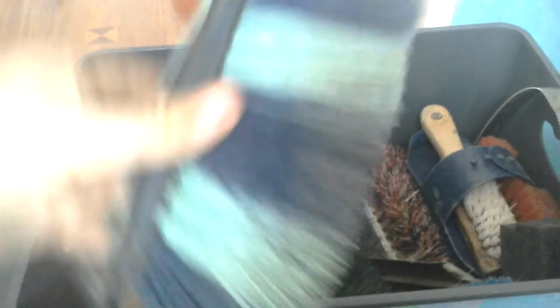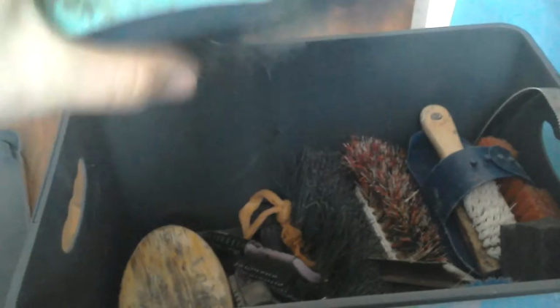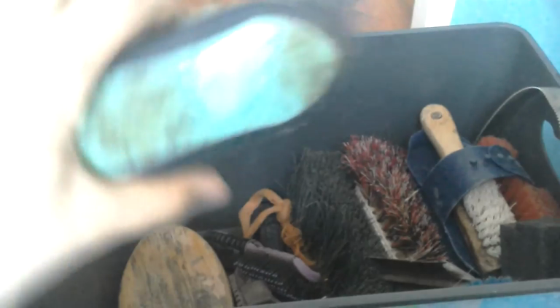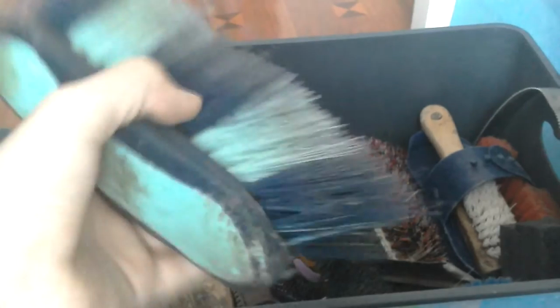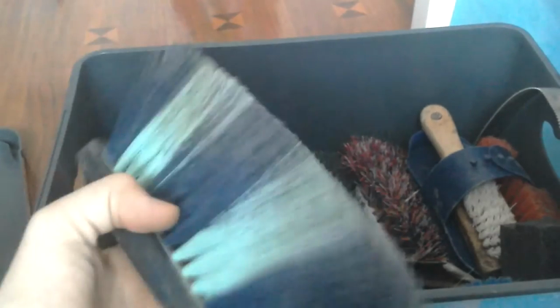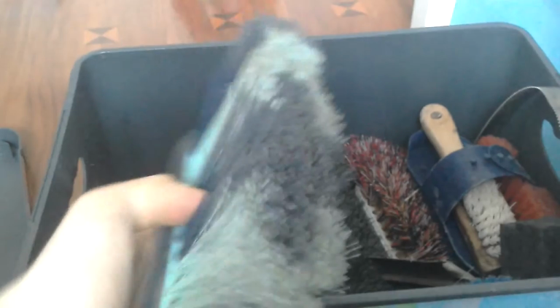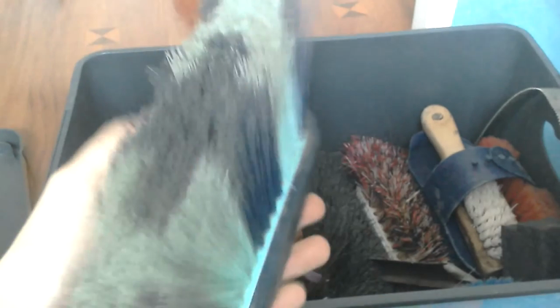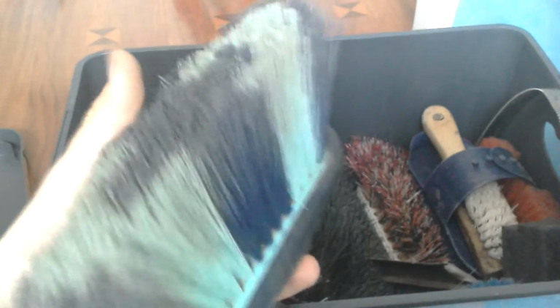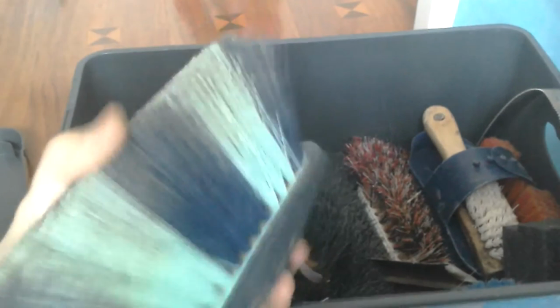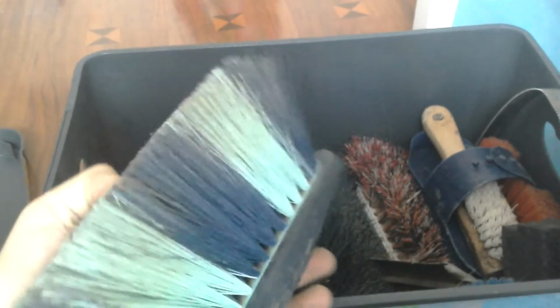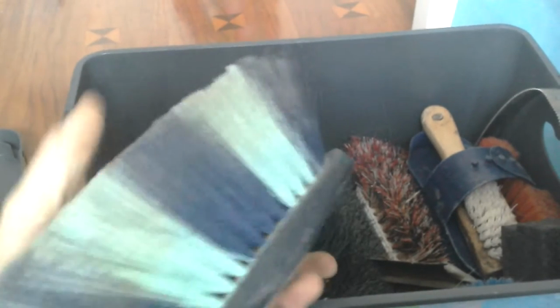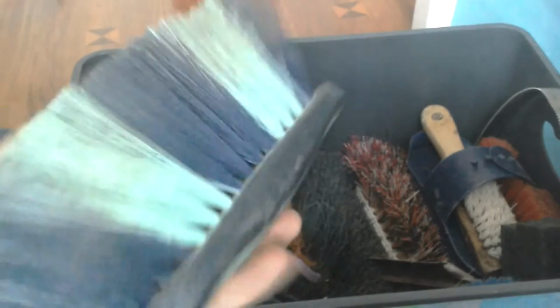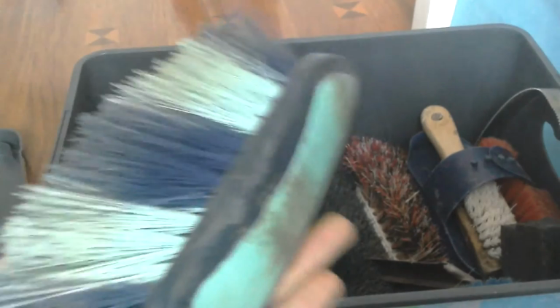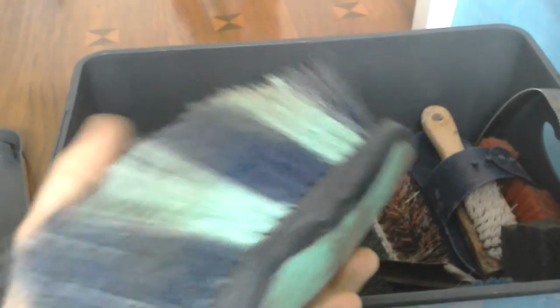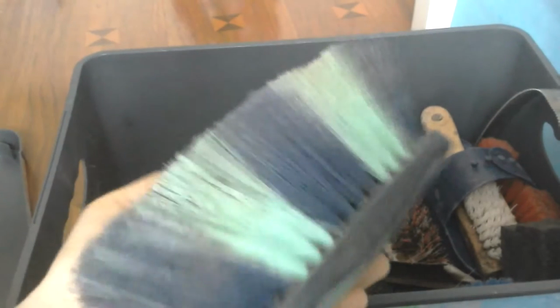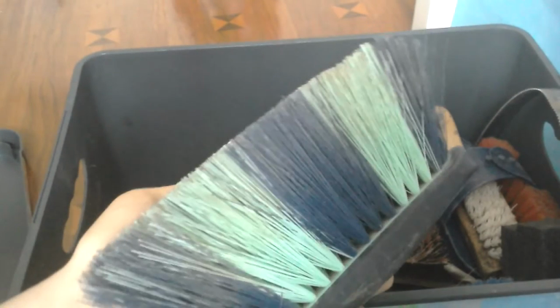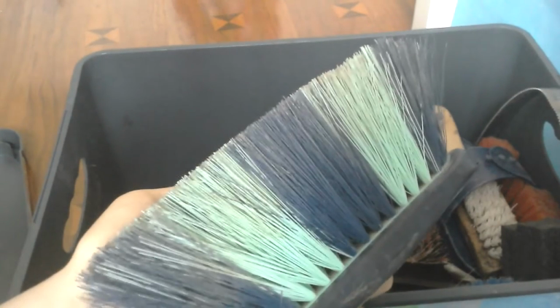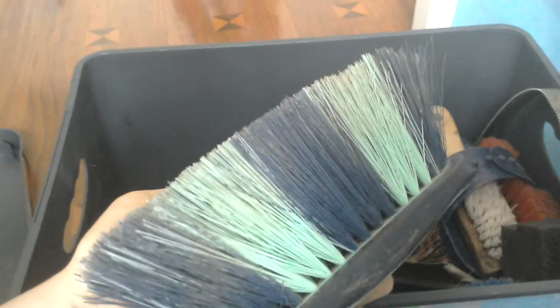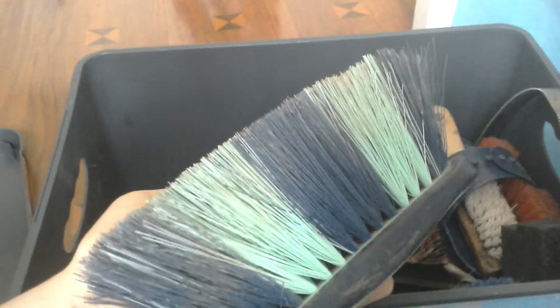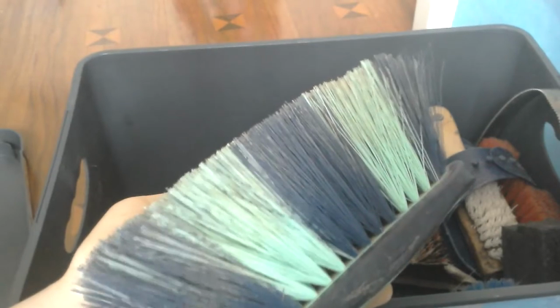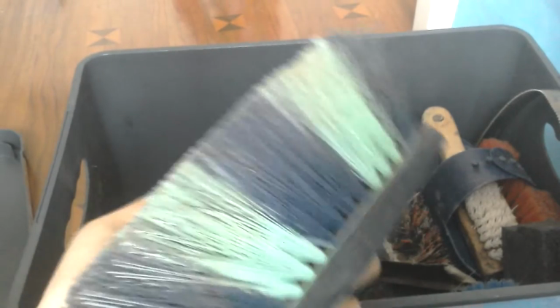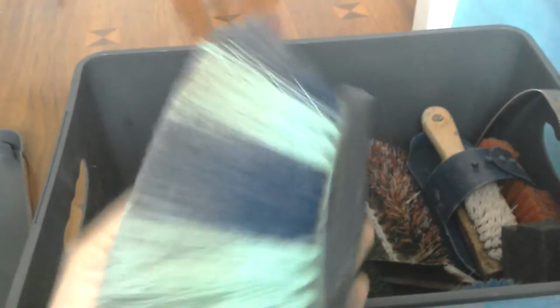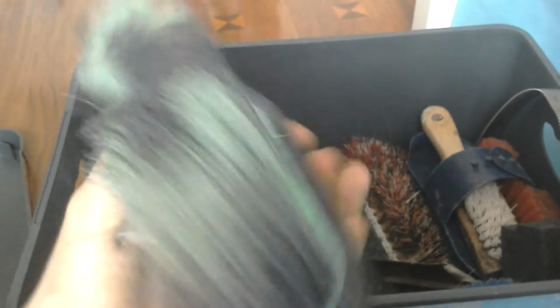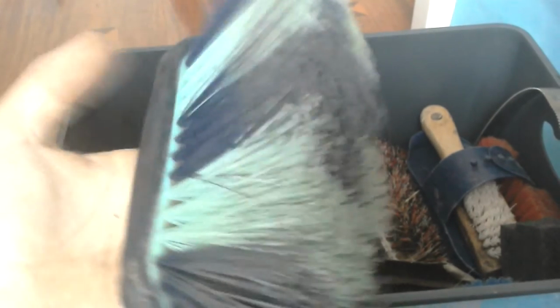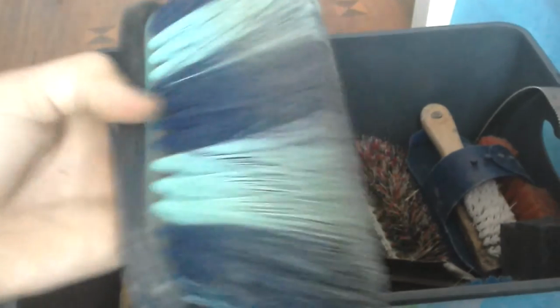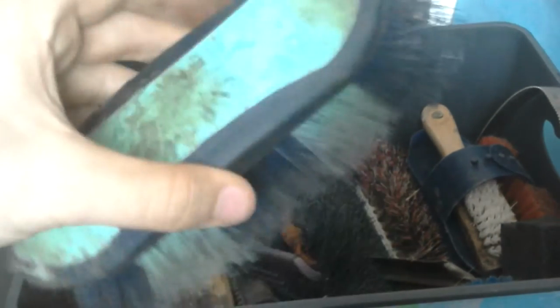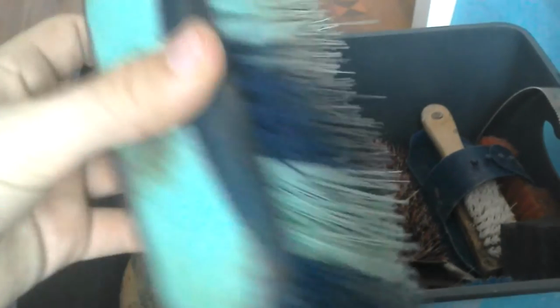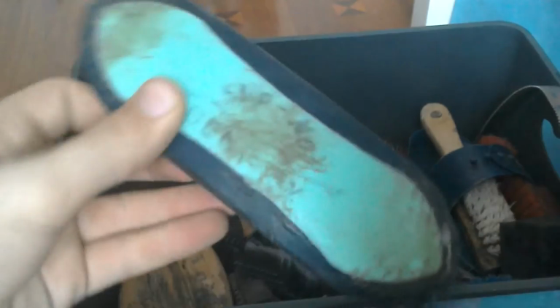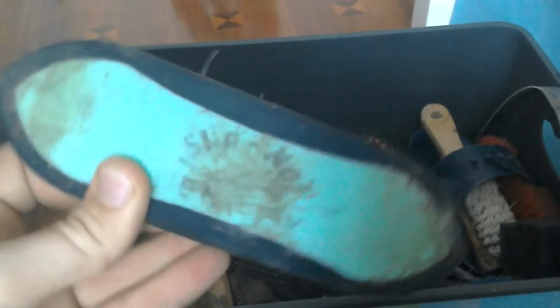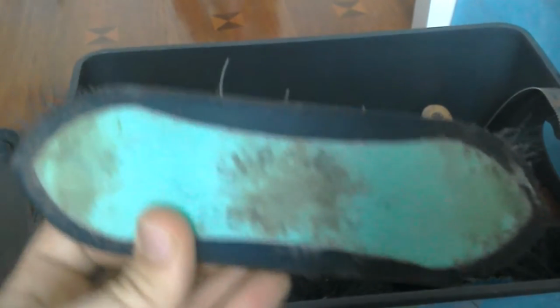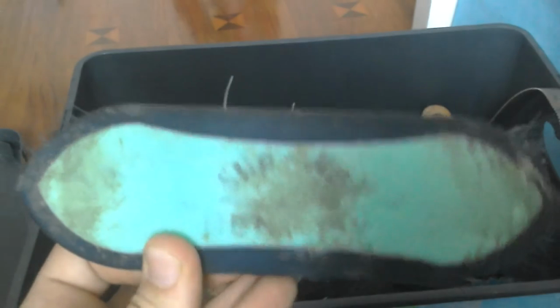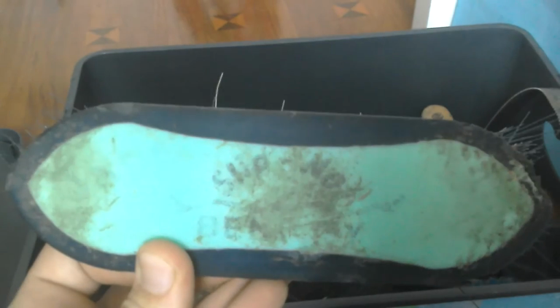This is my dandy brush. This is what you use to just brush off the loose mud, dirt, and hair that gets on your horse's body after you use the curry comb - I'll explain what that is later.